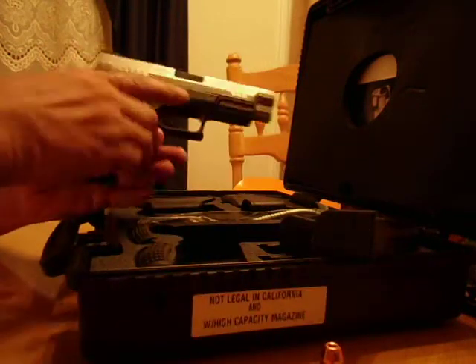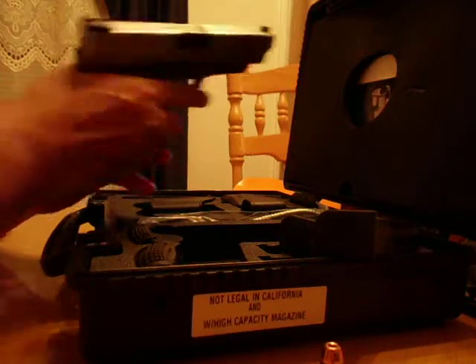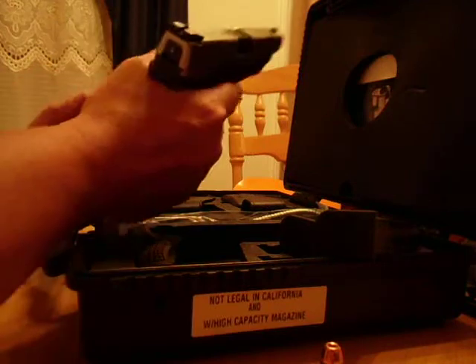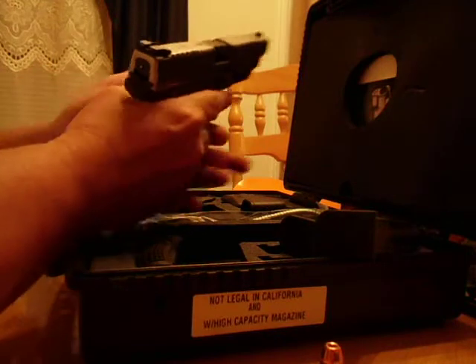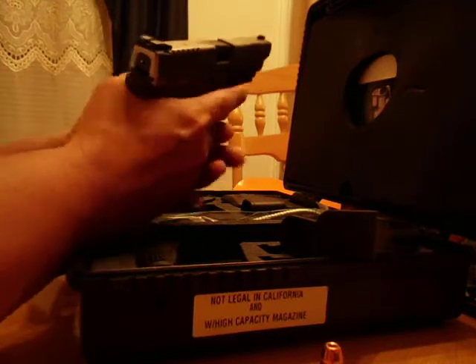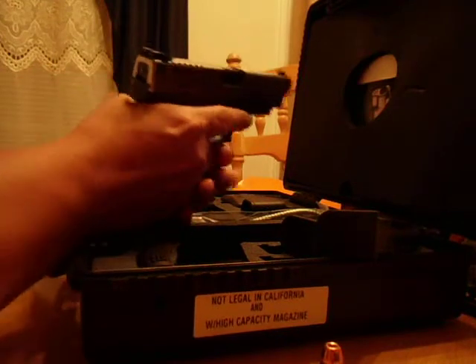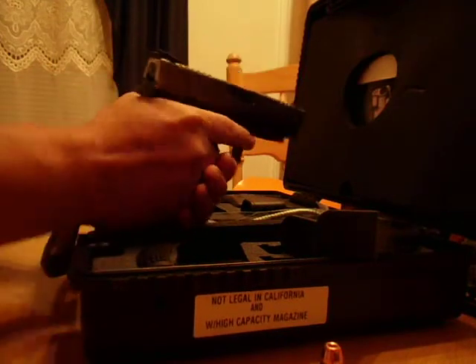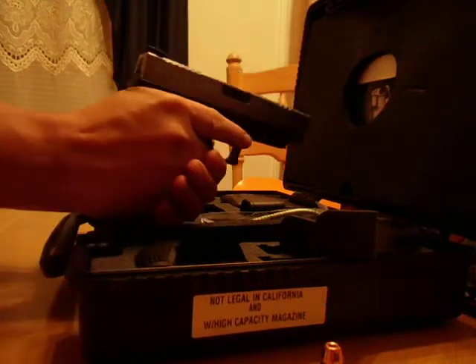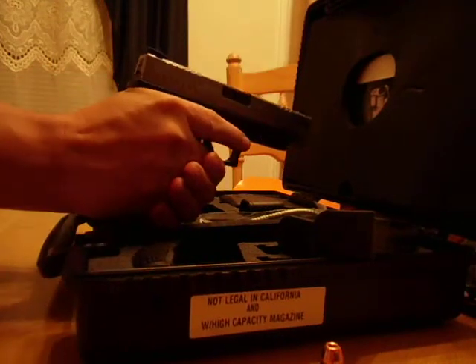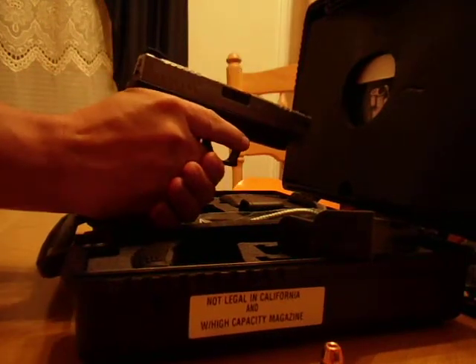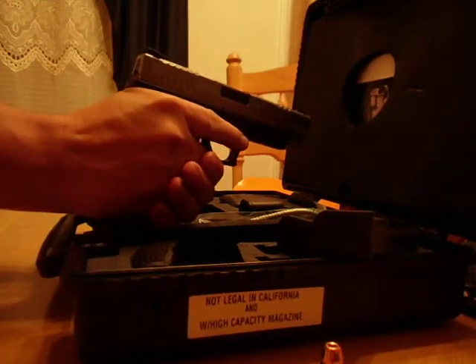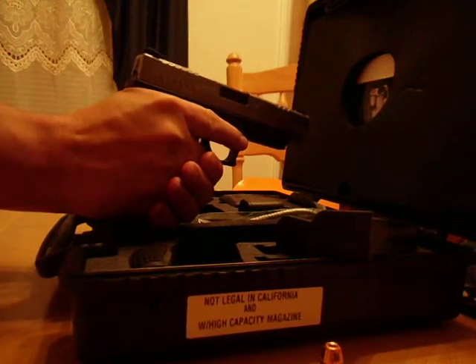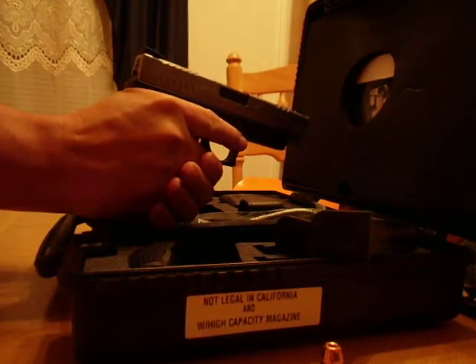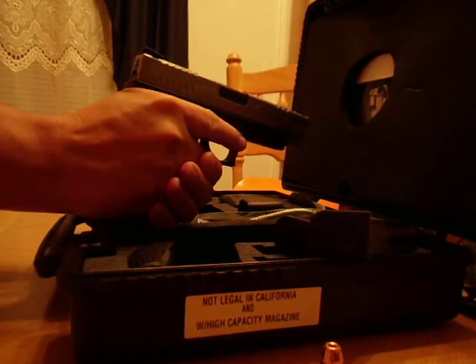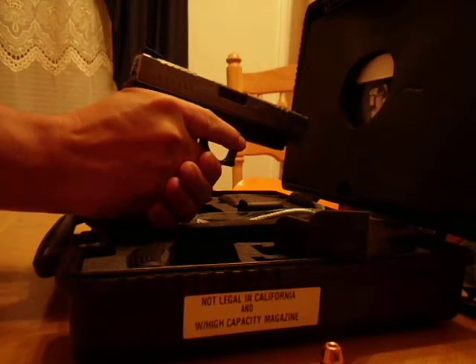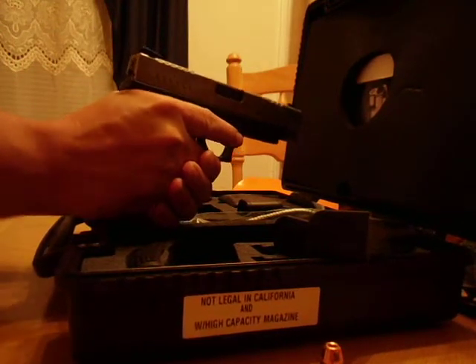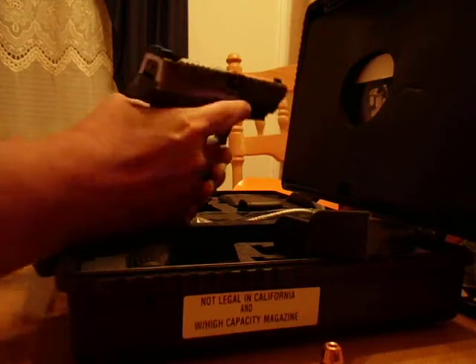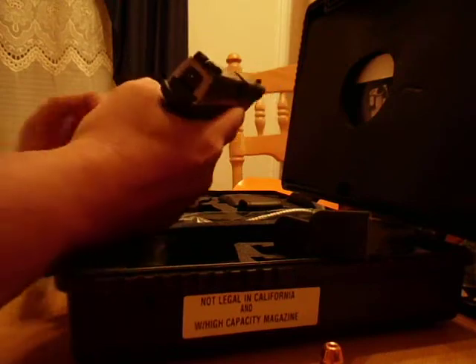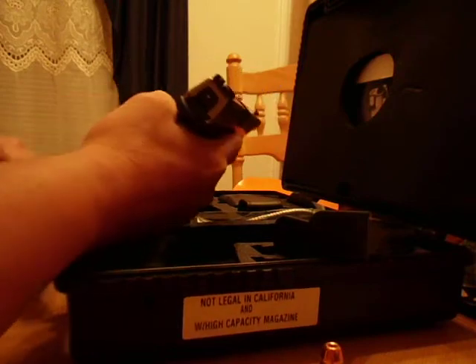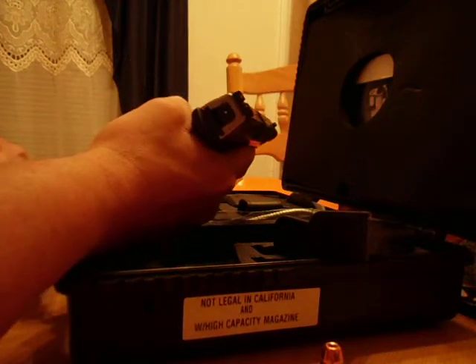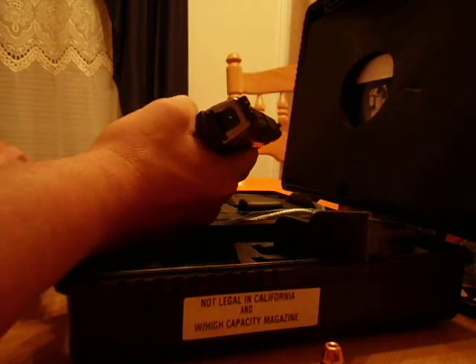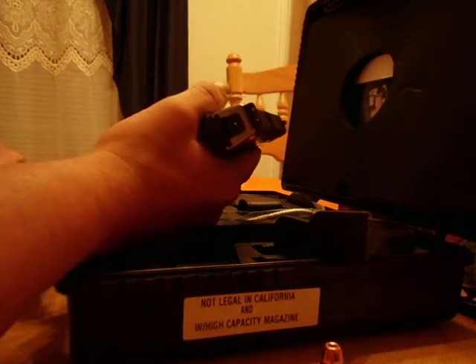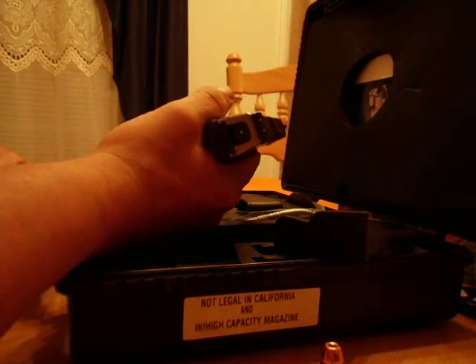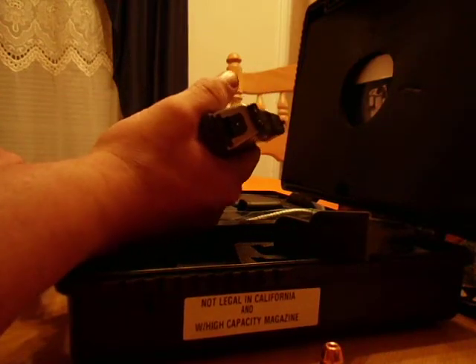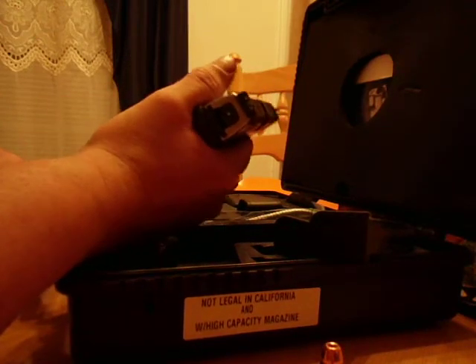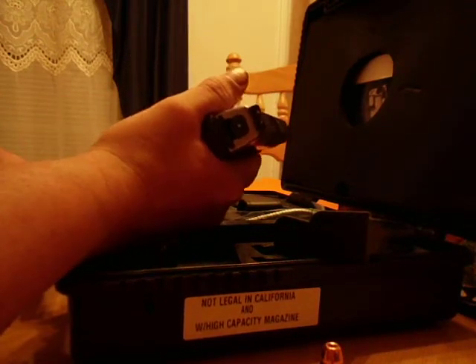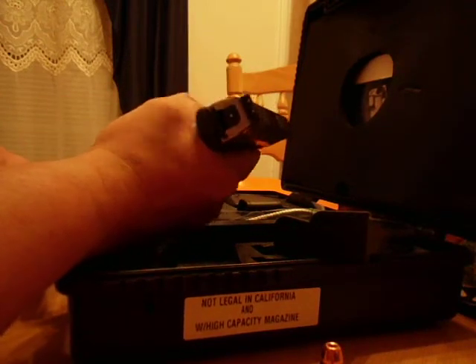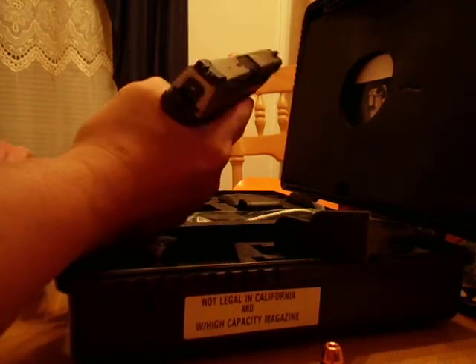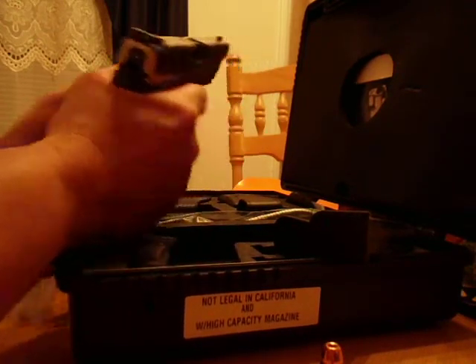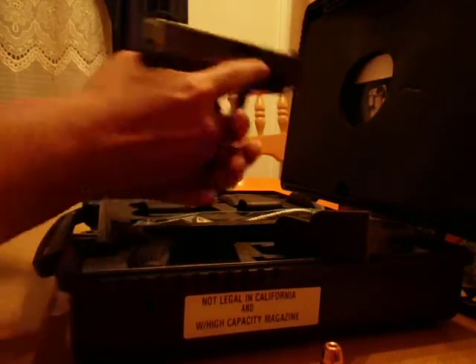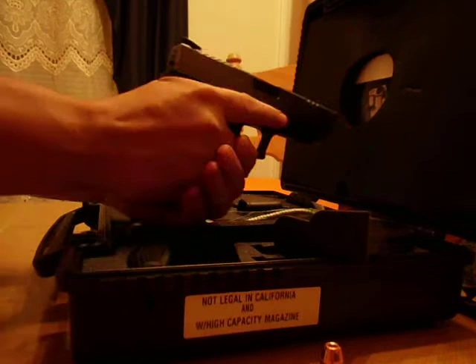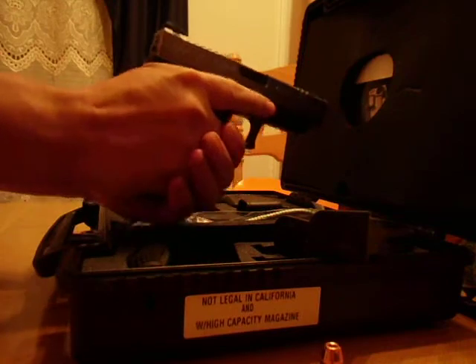Great gun, feels great, fits my hand, sight picture is great. I have nothing bad to say about this gun at all. Really, really like the feel of it.